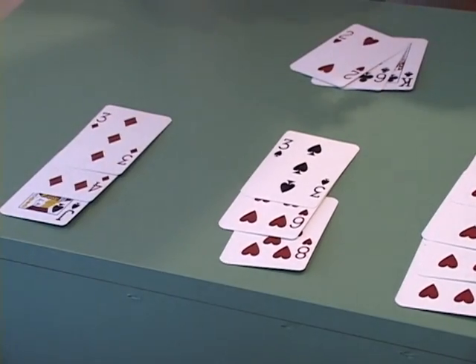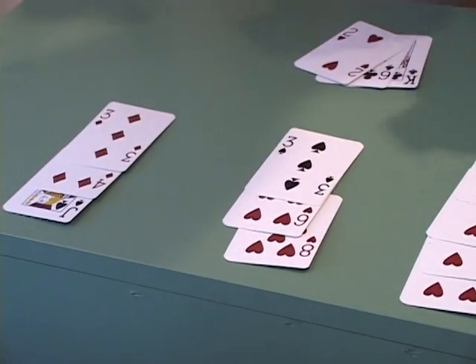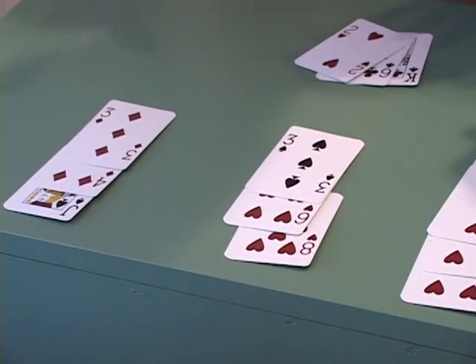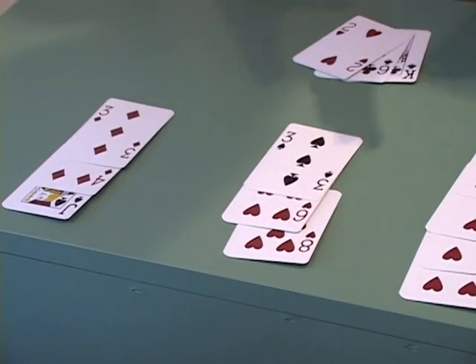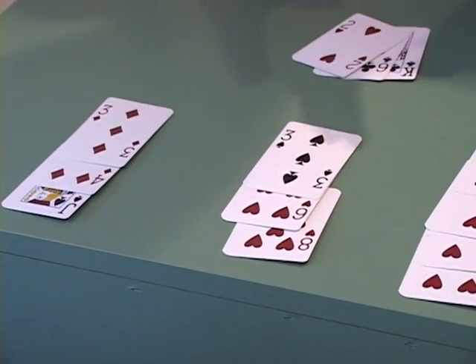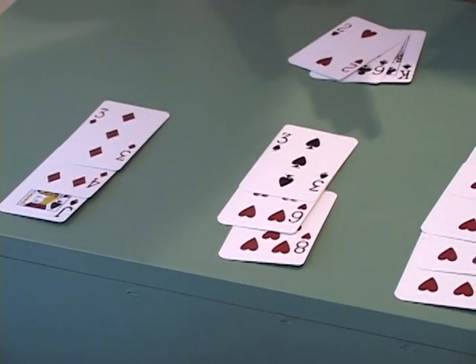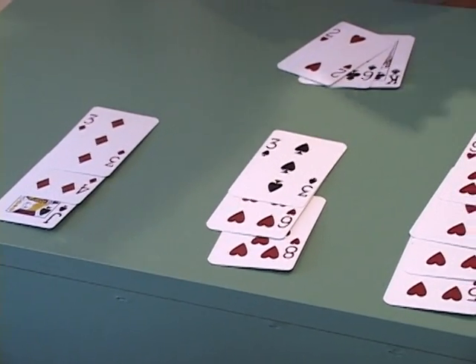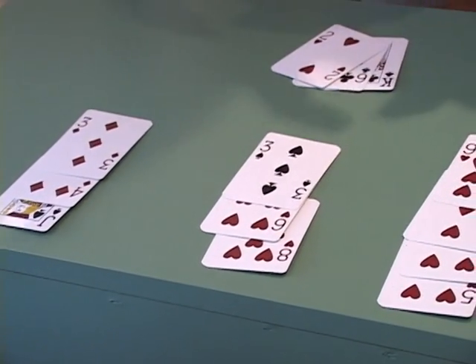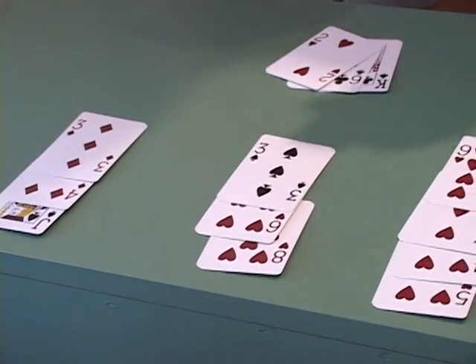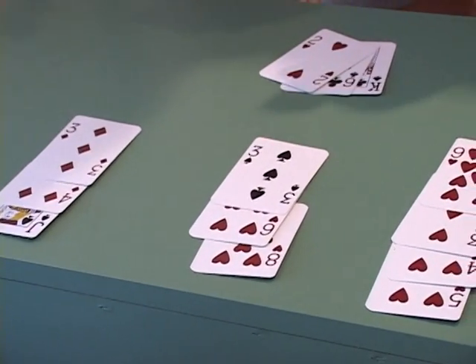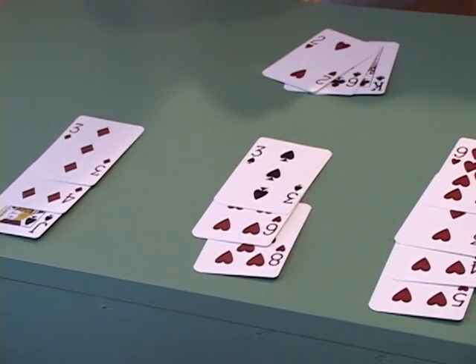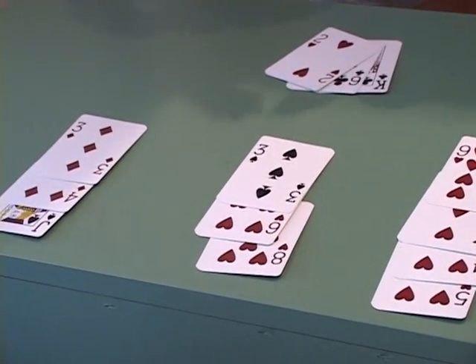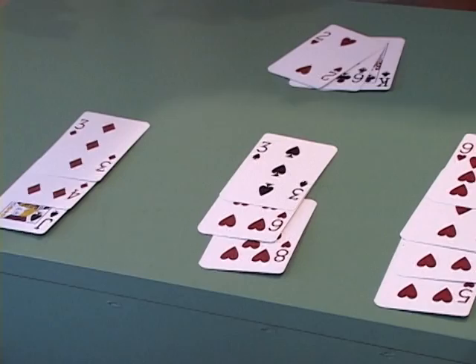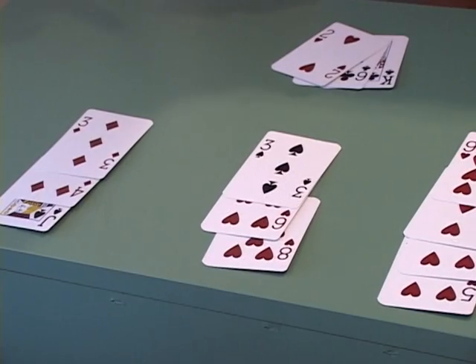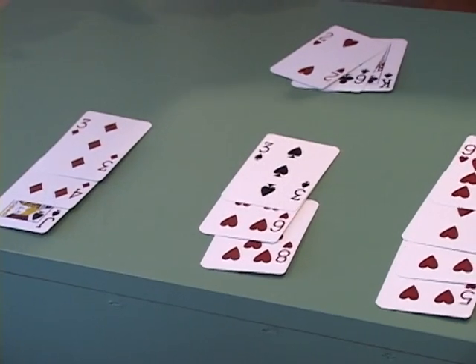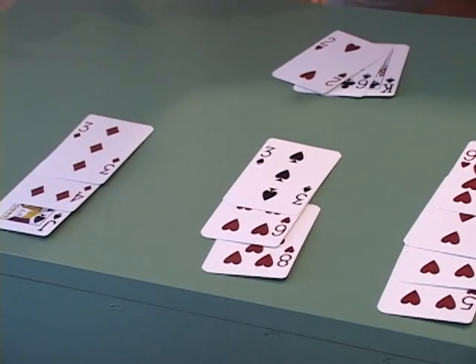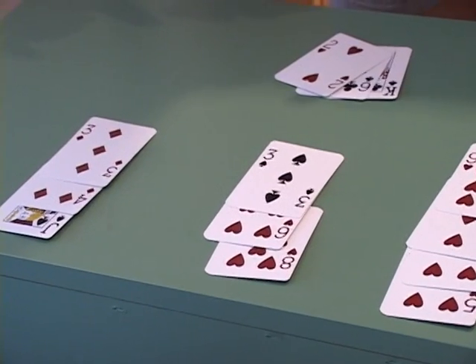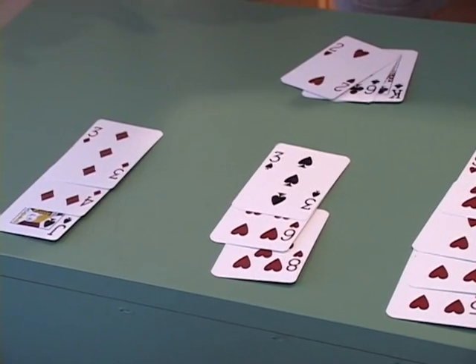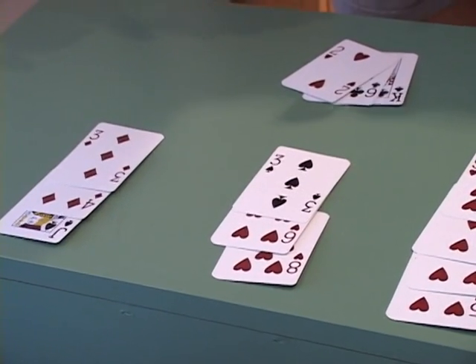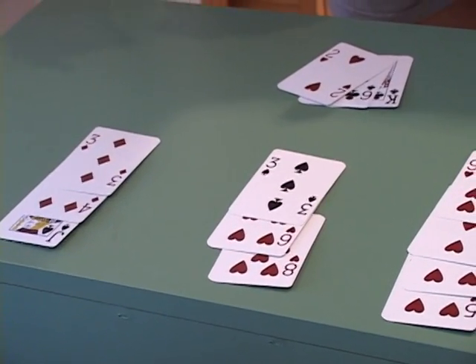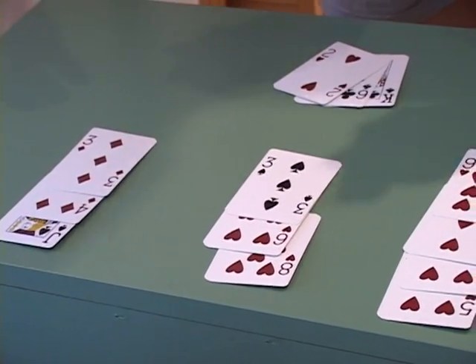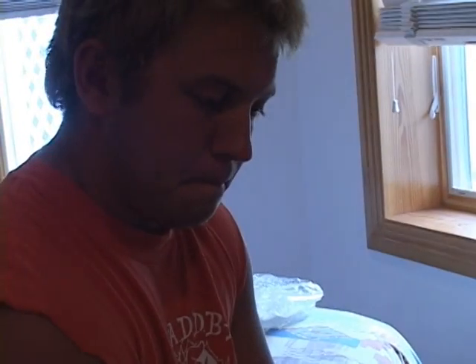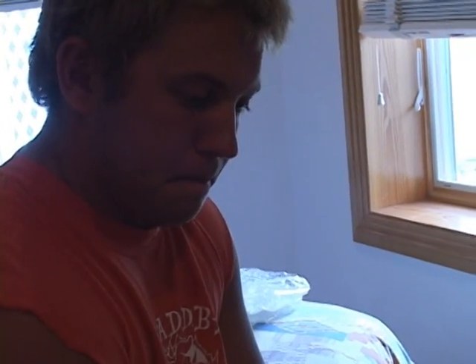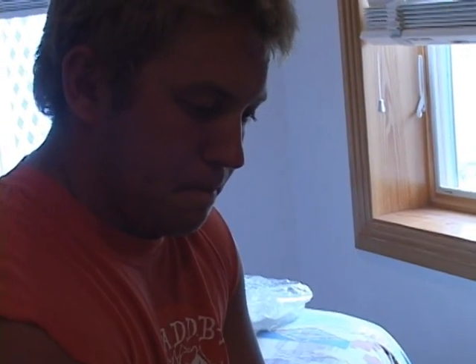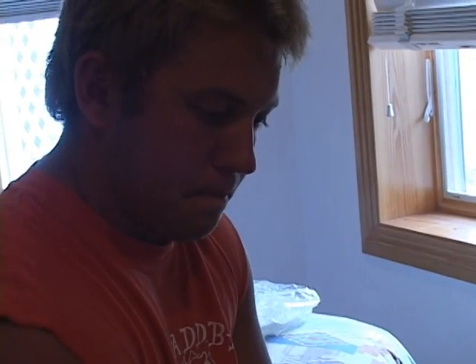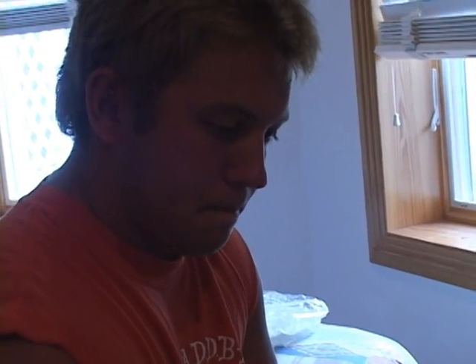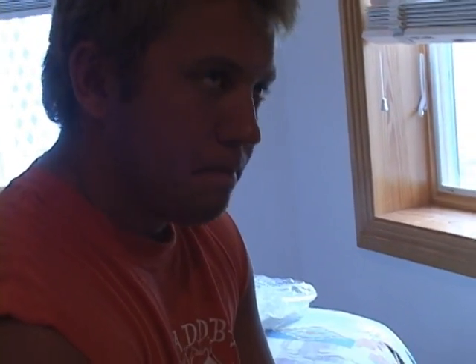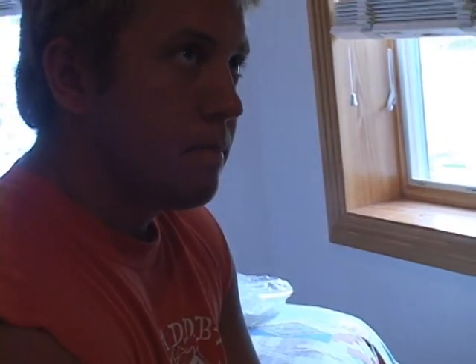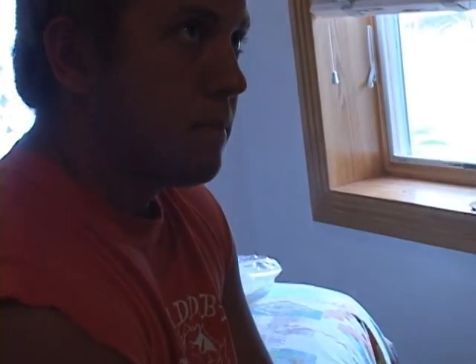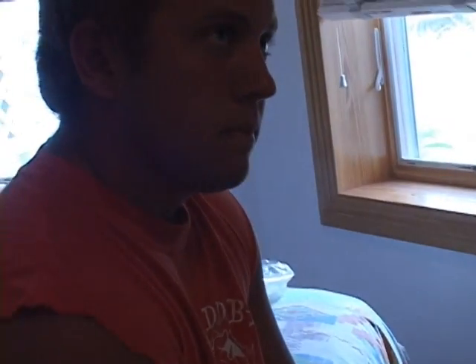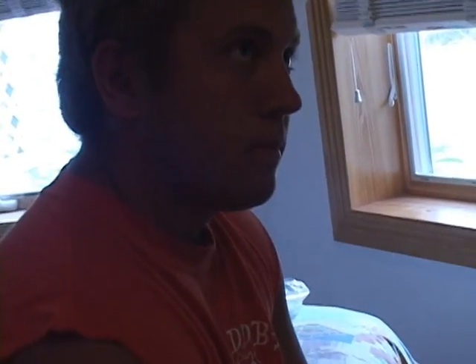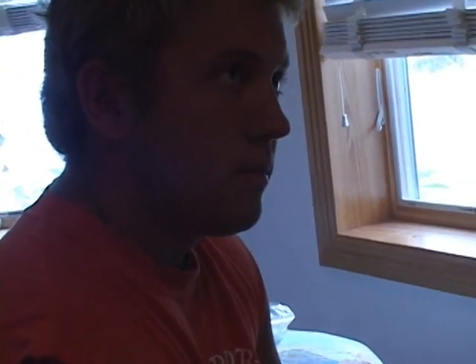When you see something like this, on your next hand you would increase your bet, because on that hand you would expect more tens and aces to fall.